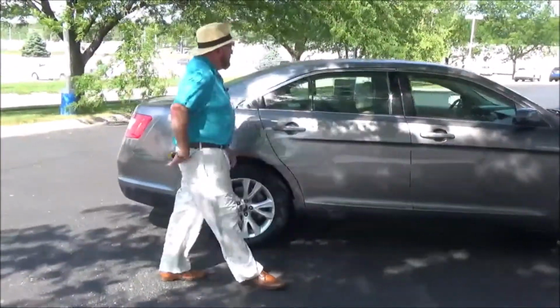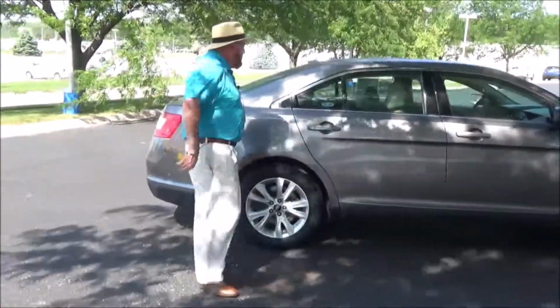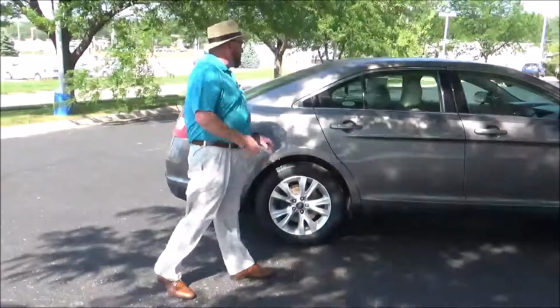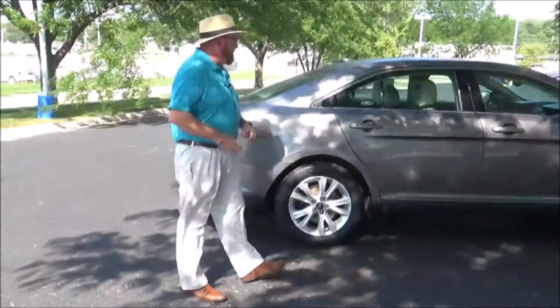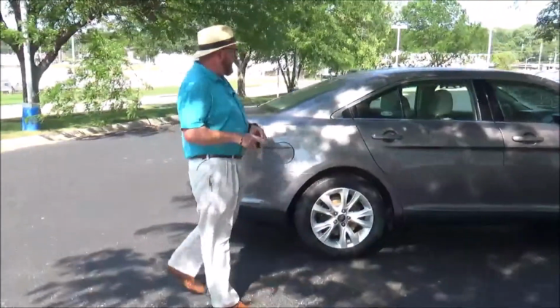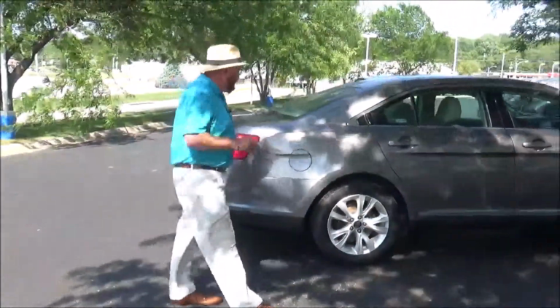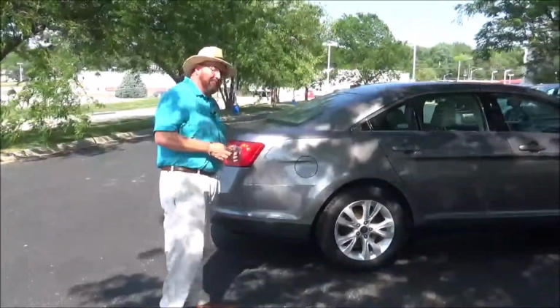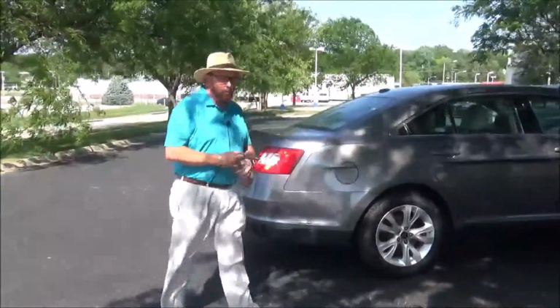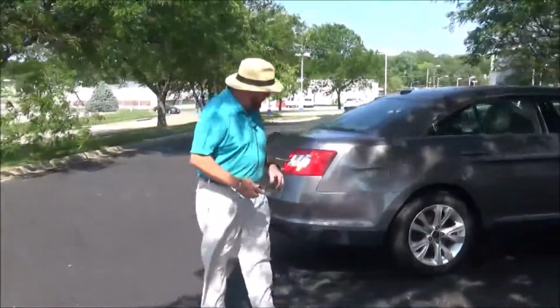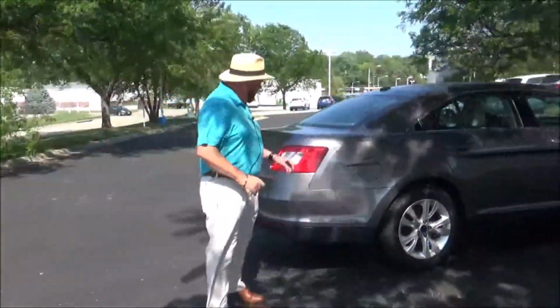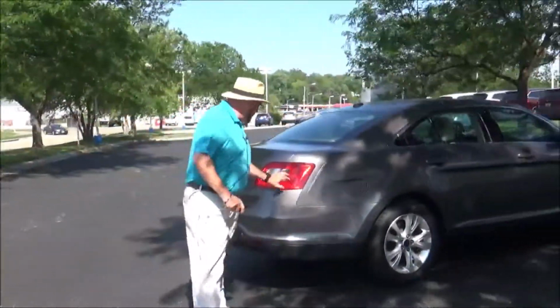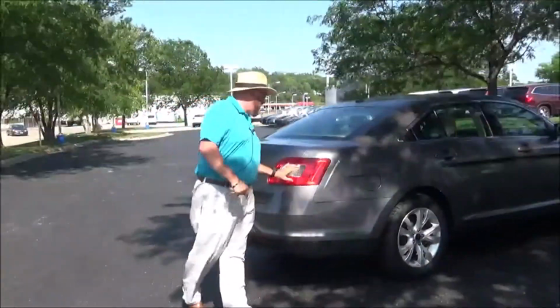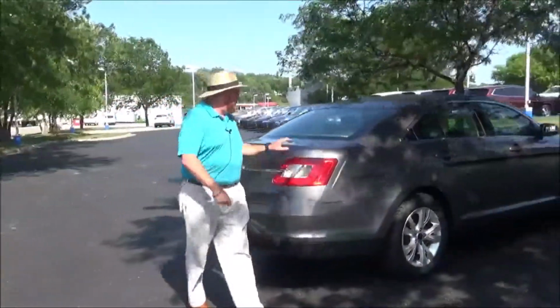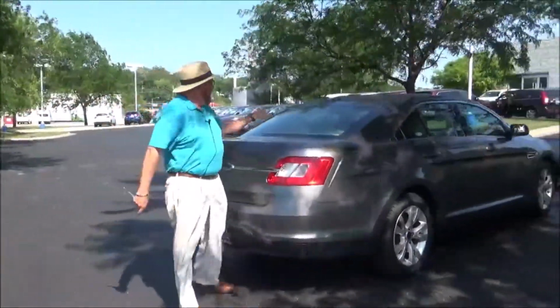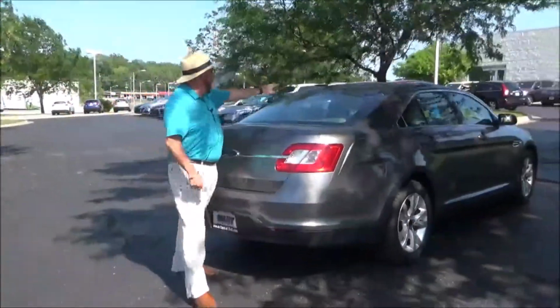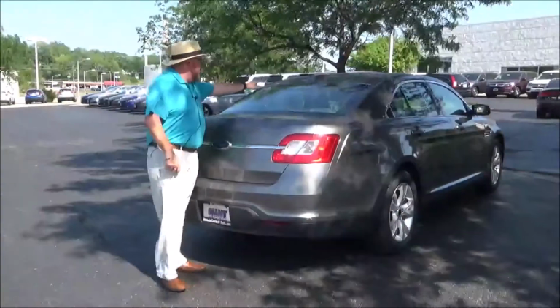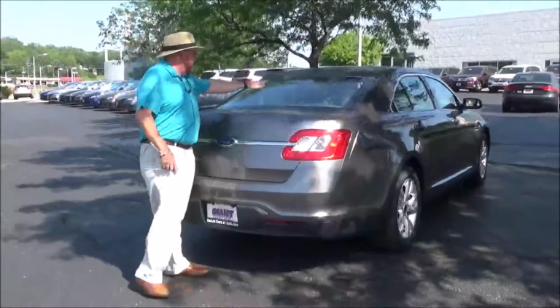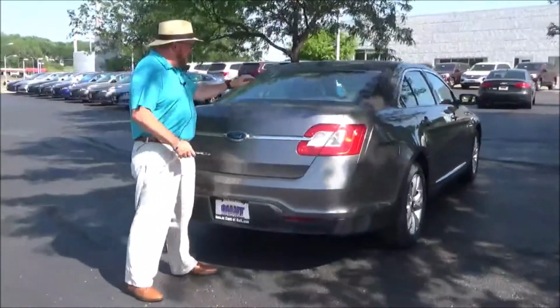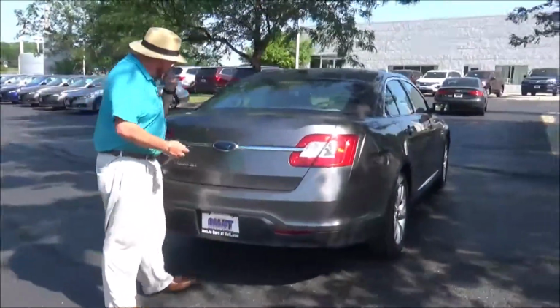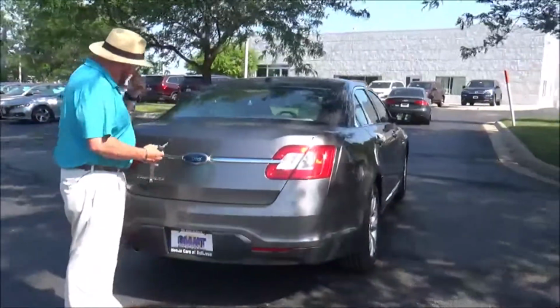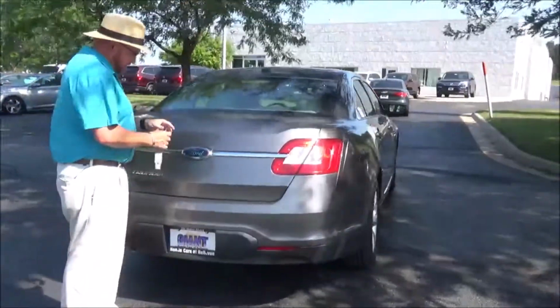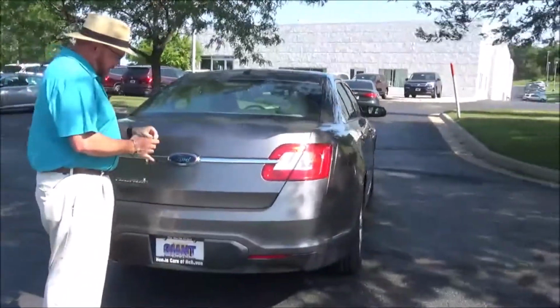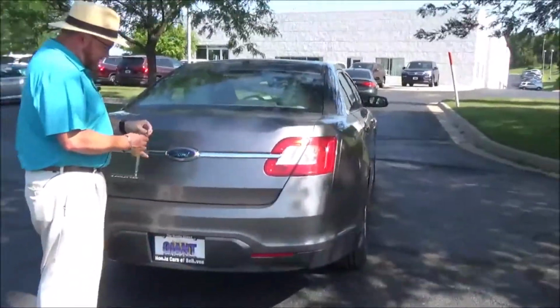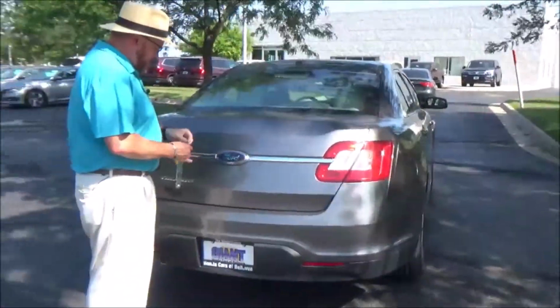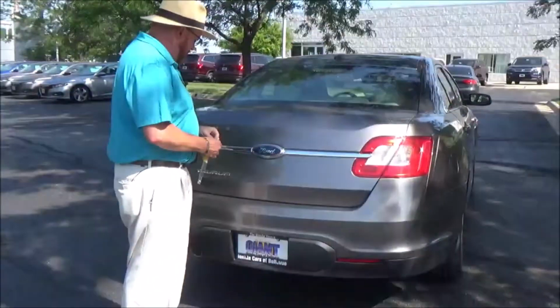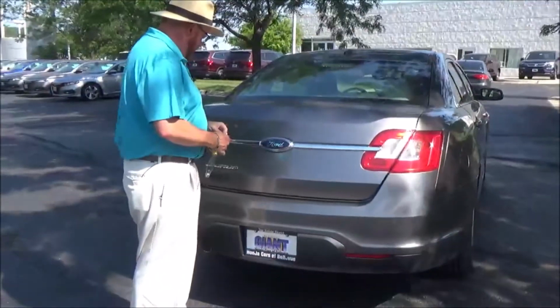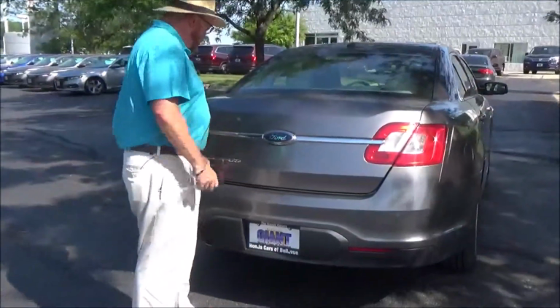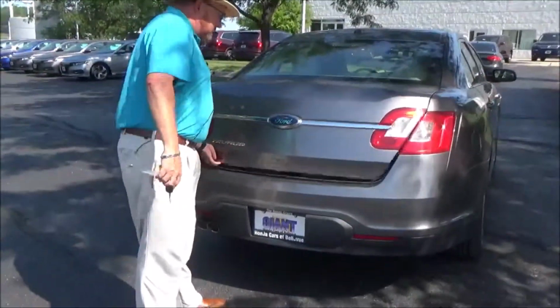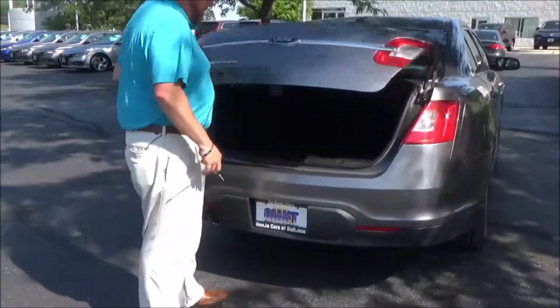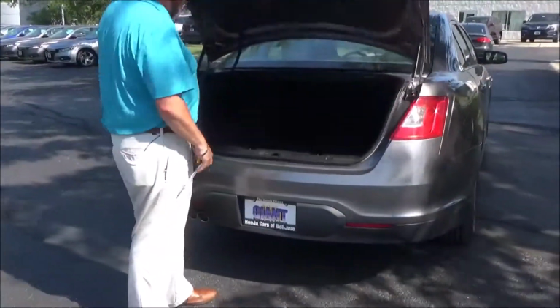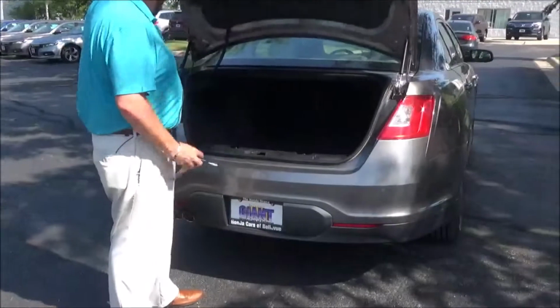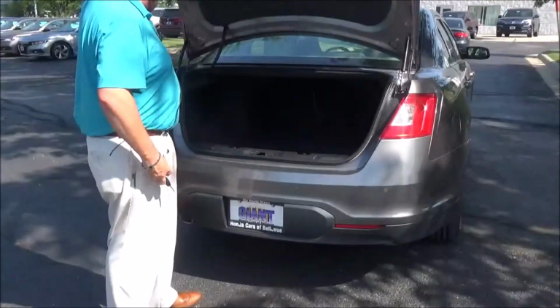This car has a passenger mechanical inspection and comes with our 60 day warranty. Wrap around tail light, high mount brake light, rear window defrost, remote access to the trunk, lots of room in the back, and a big trunk.